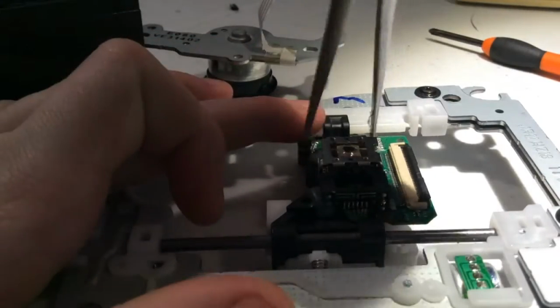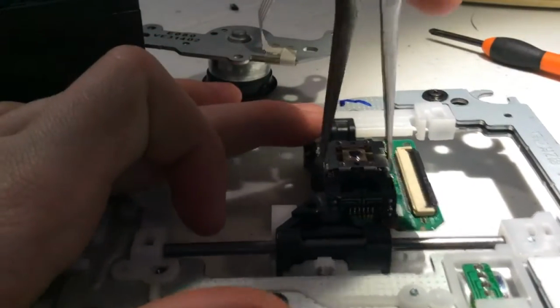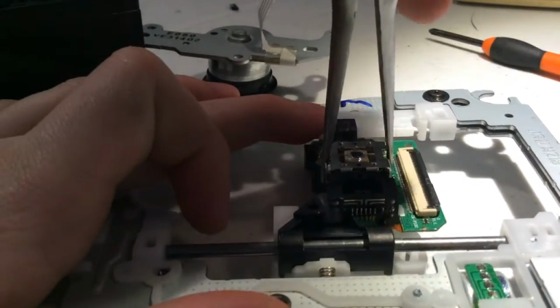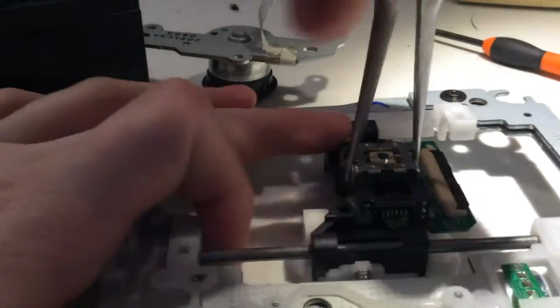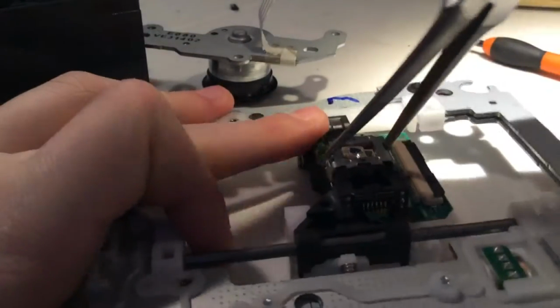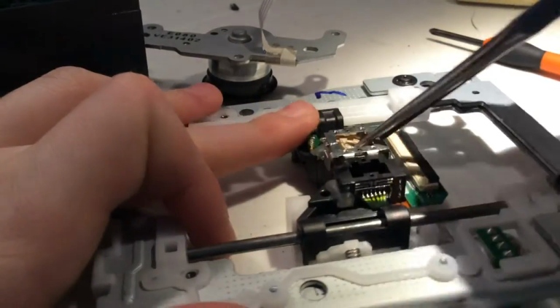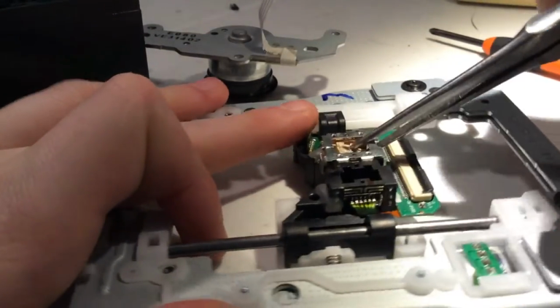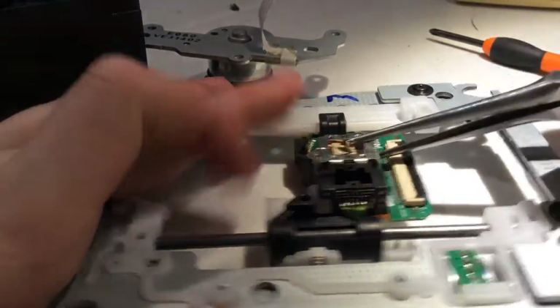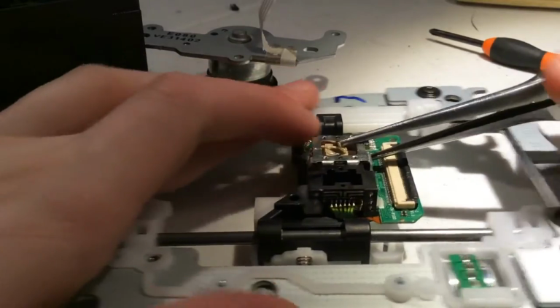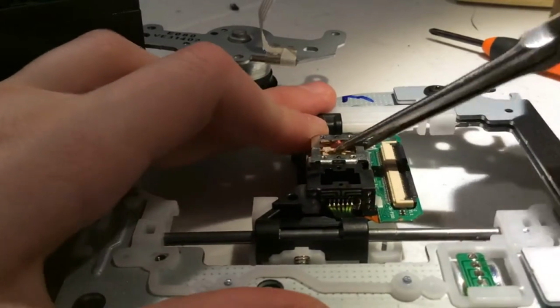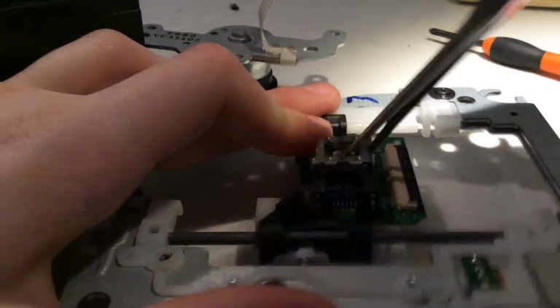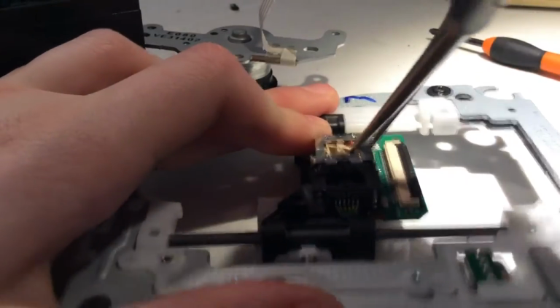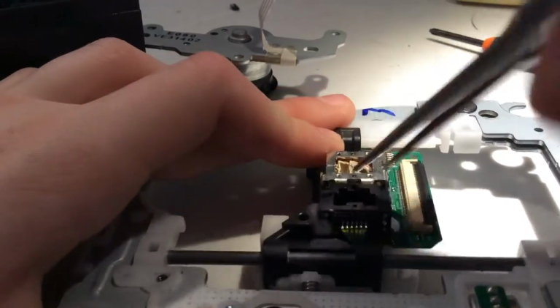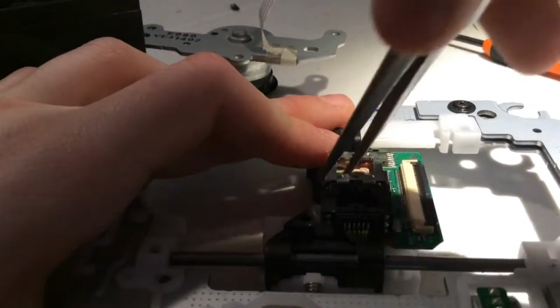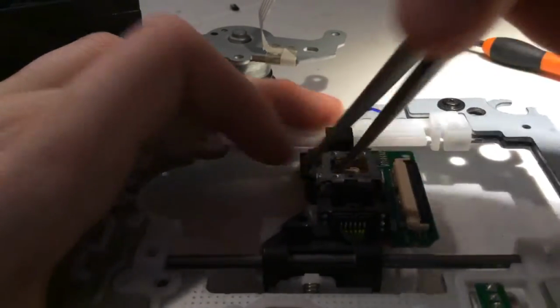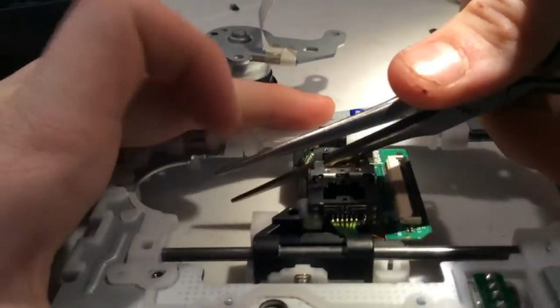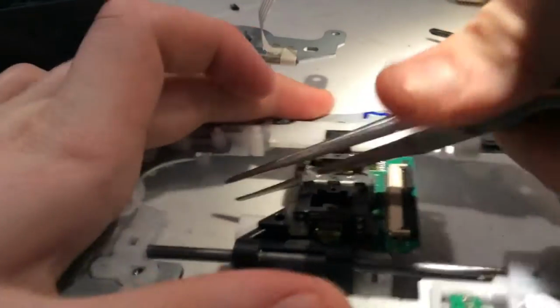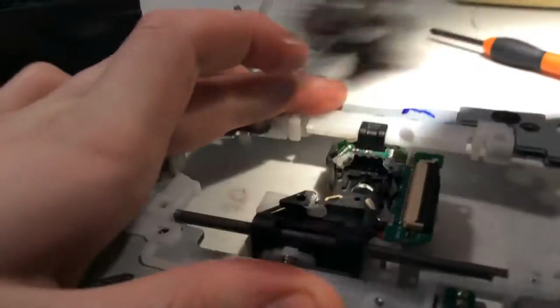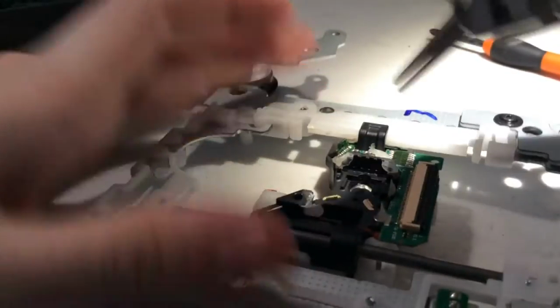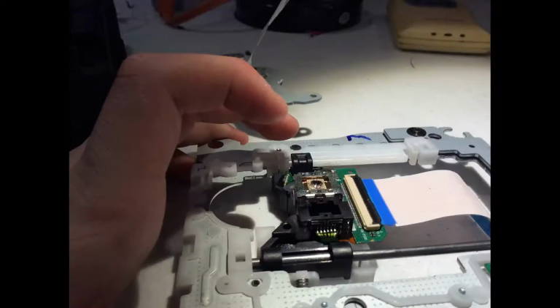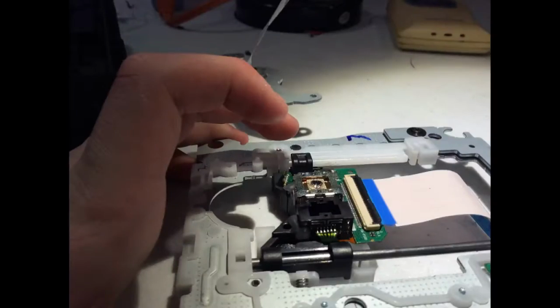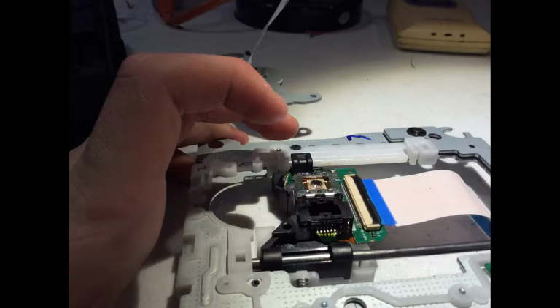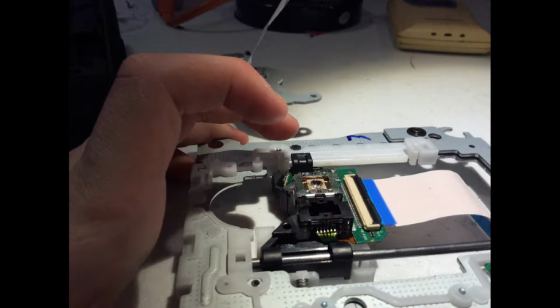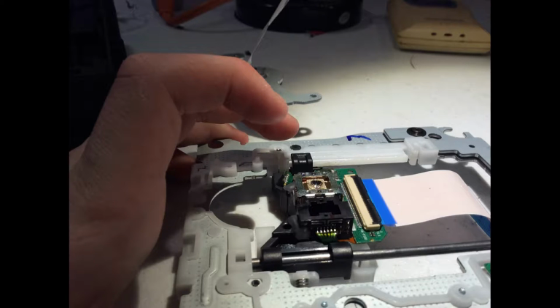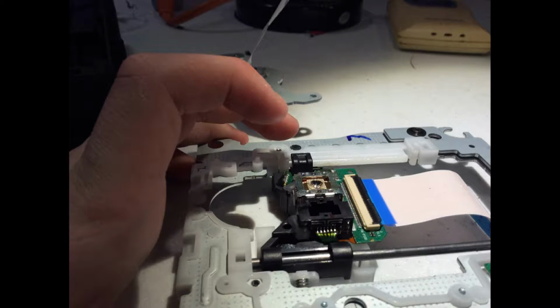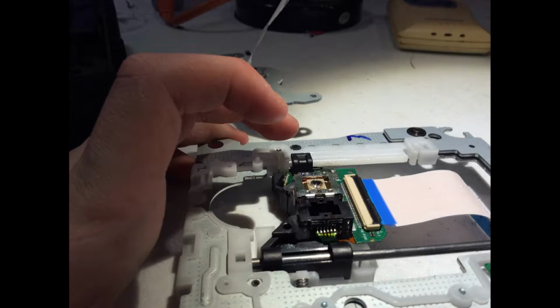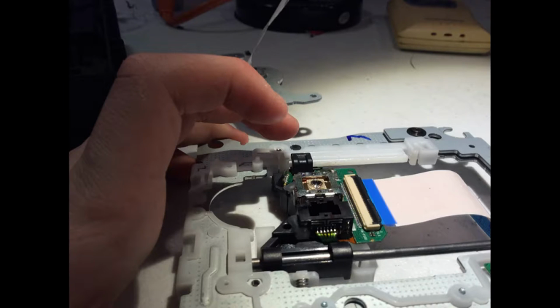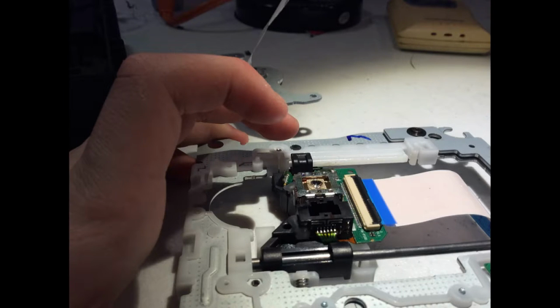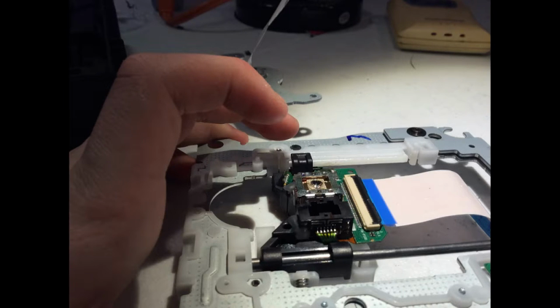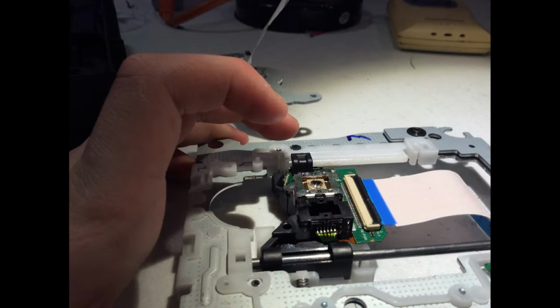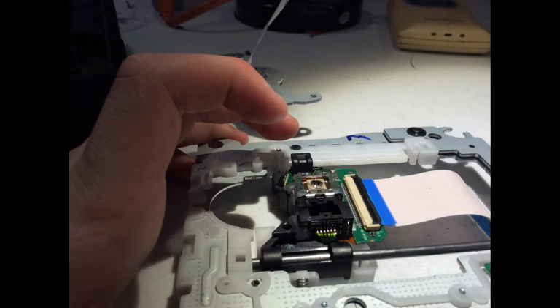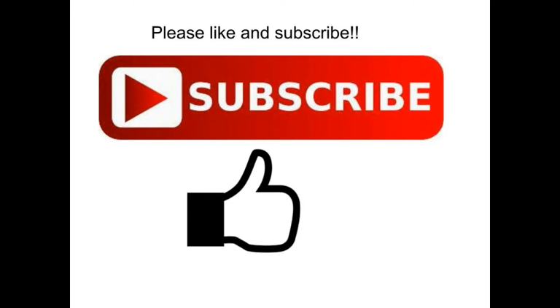Then make sure you remove this — or you can leave it, it doesn't really matter, but I decided to do it just to make sure. That was actually a hard piece. And there you go, that's the finished thing. Thanks for watching and bye.